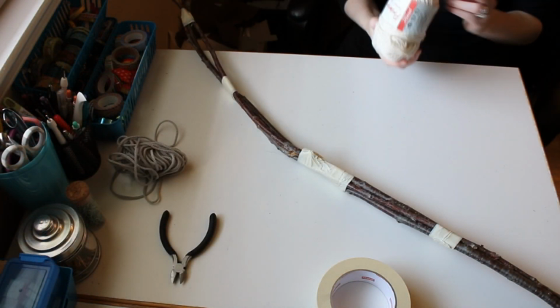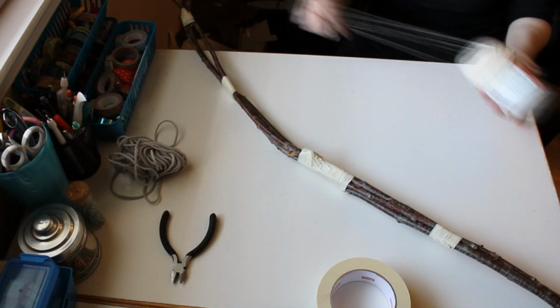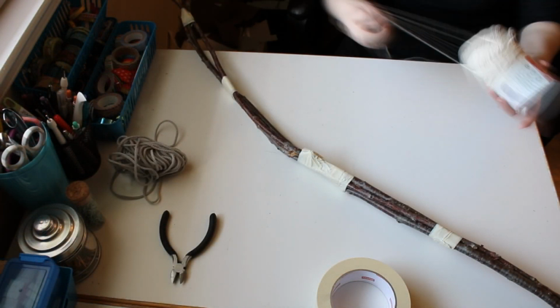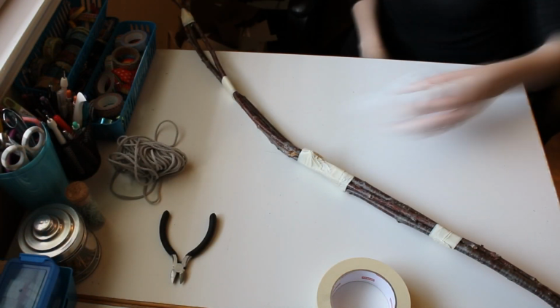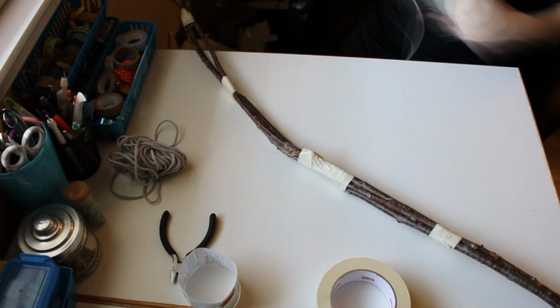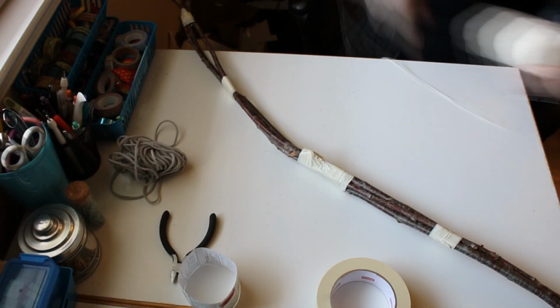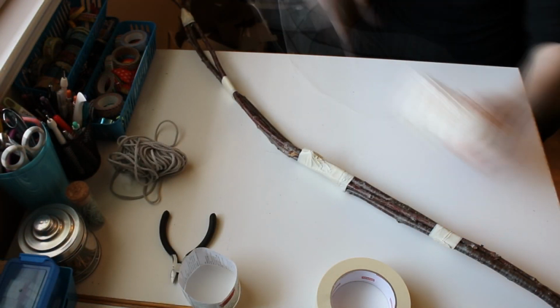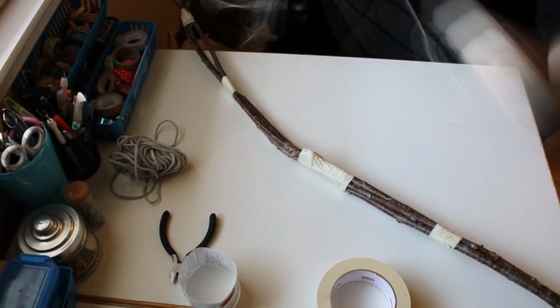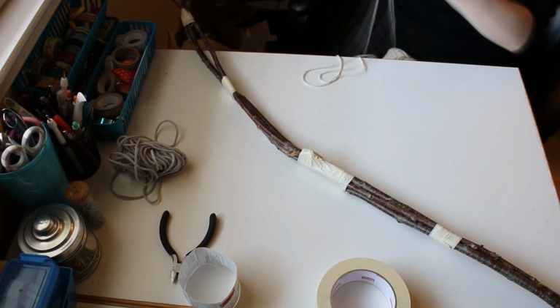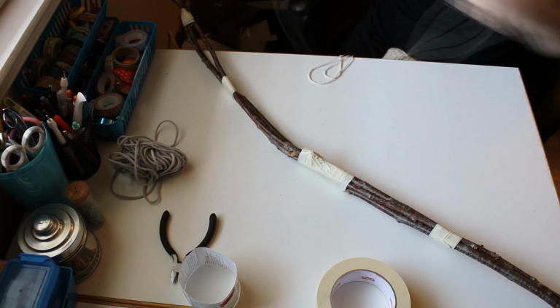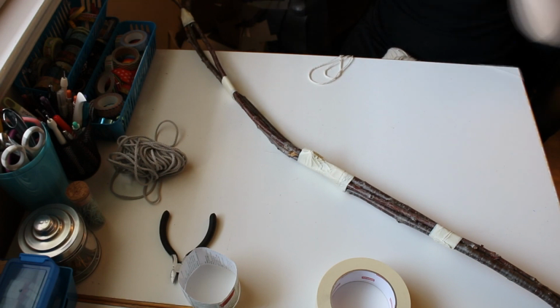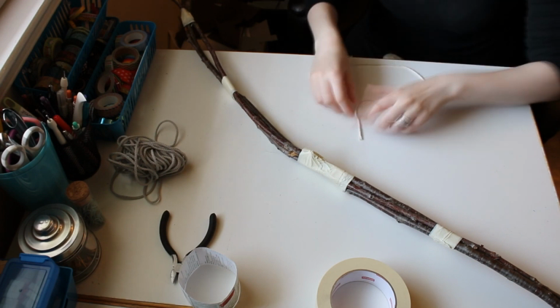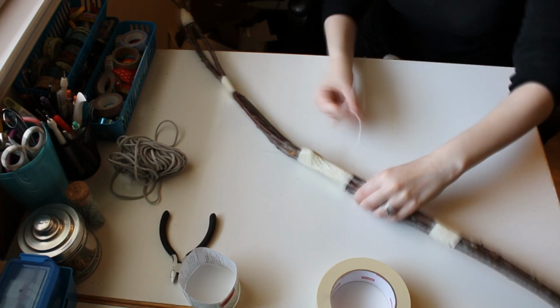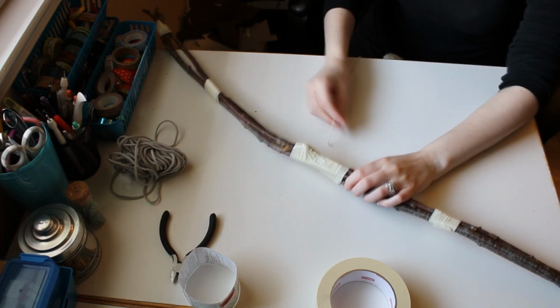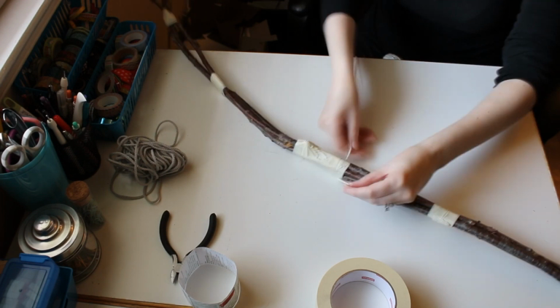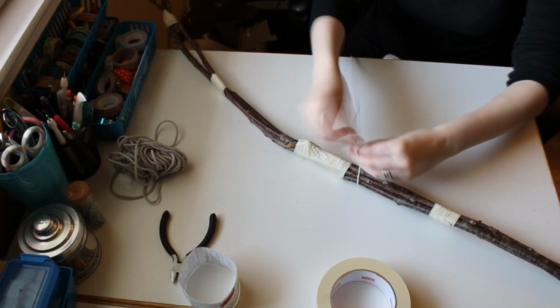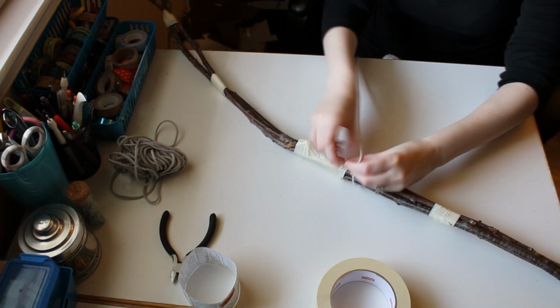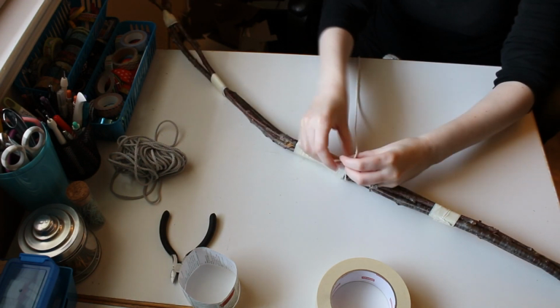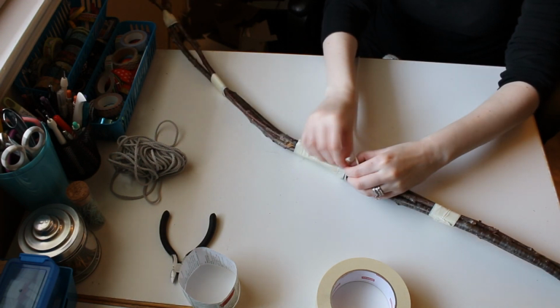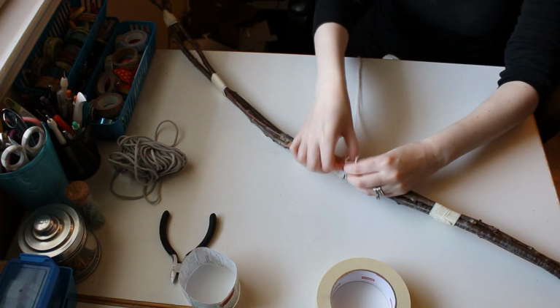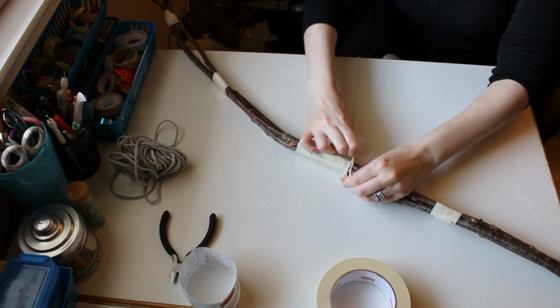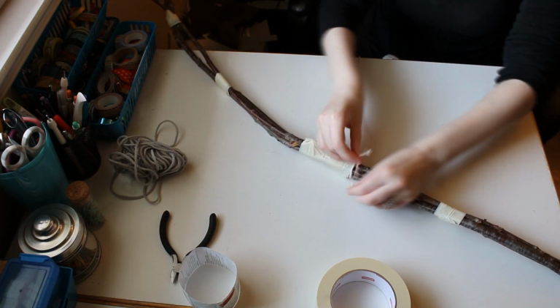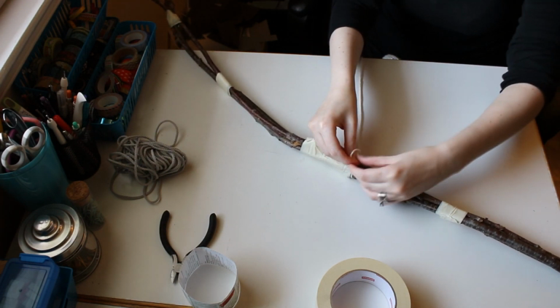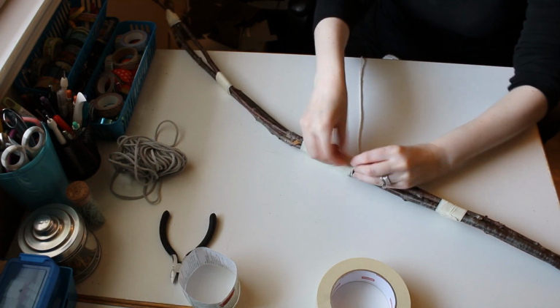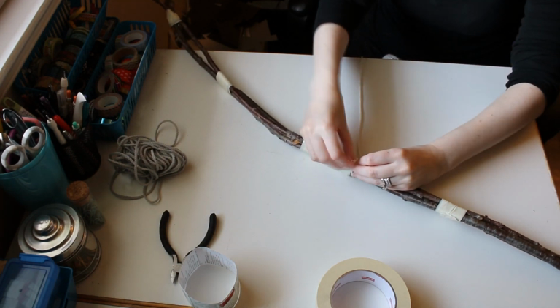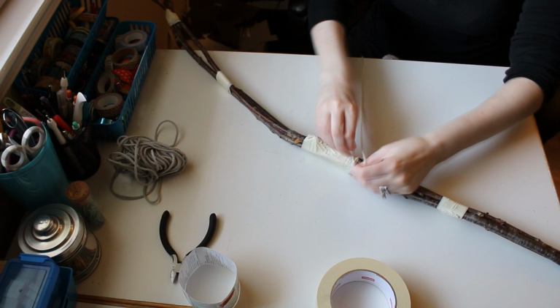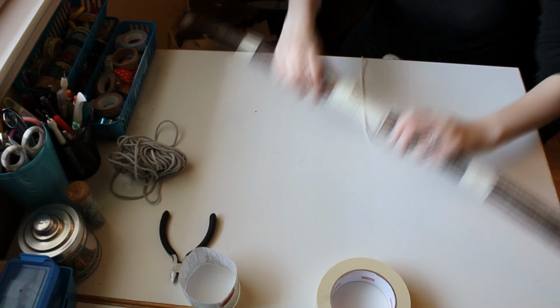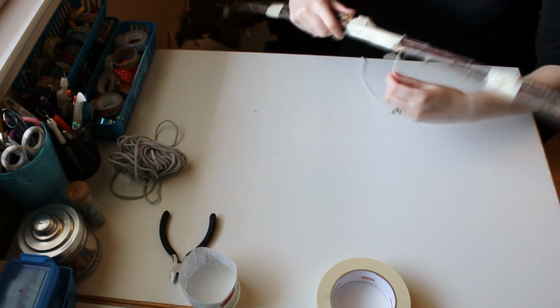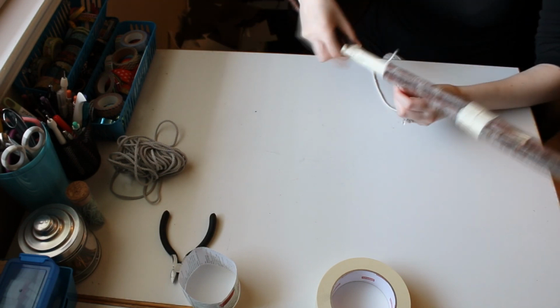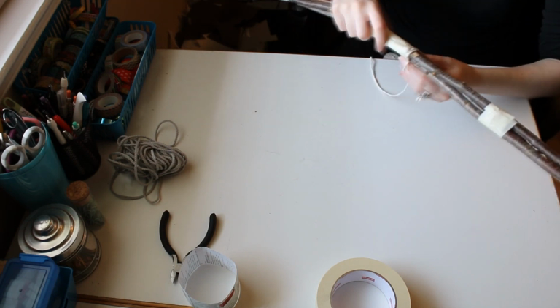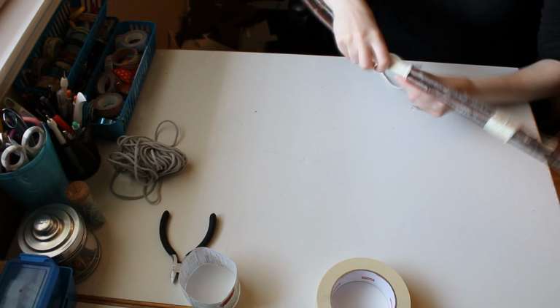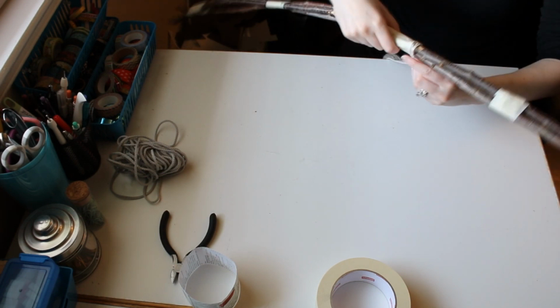Once you've taped them up, take some string and wrap it around the branches to cover the taped sections. I advise using a slightly thicker string than what I'm using here because it took a long, long time to cover.